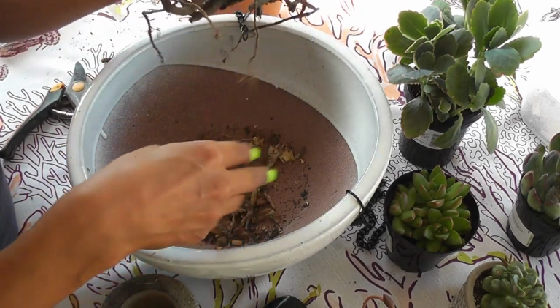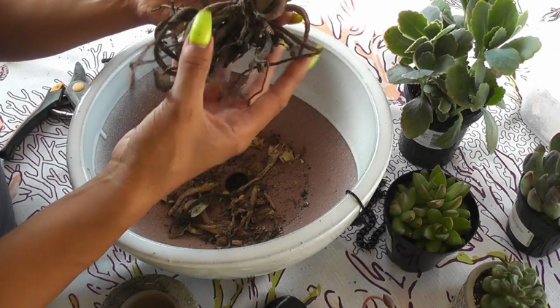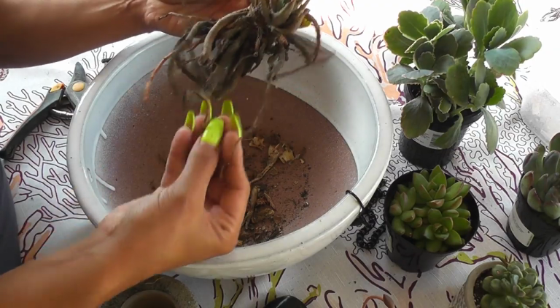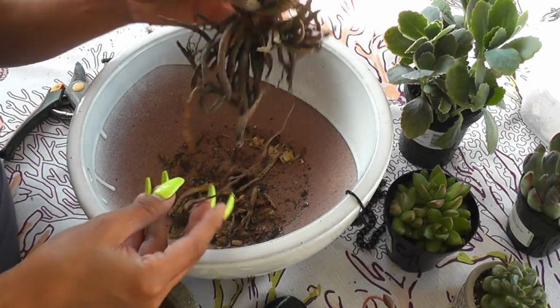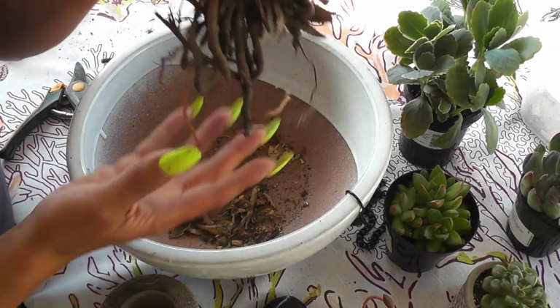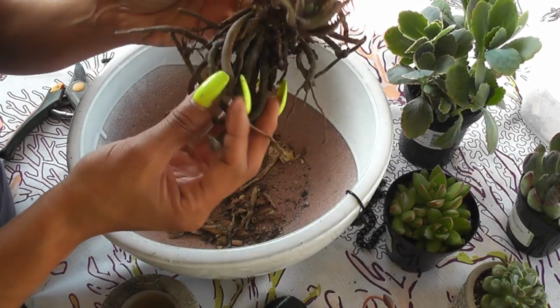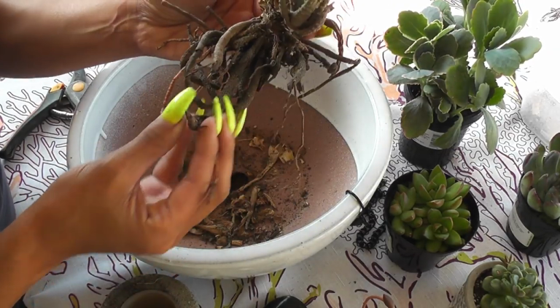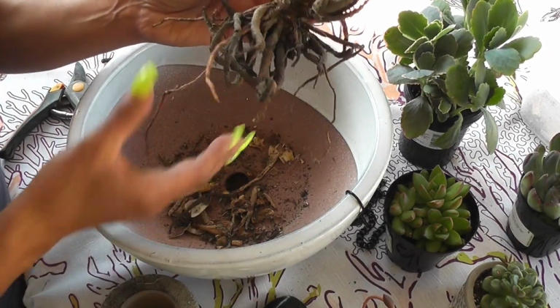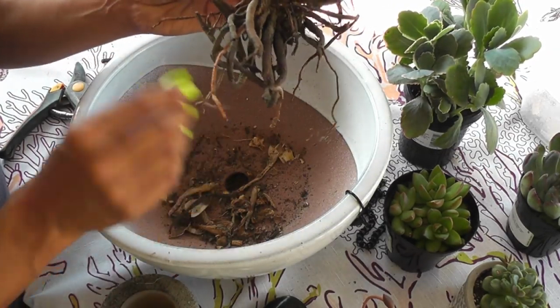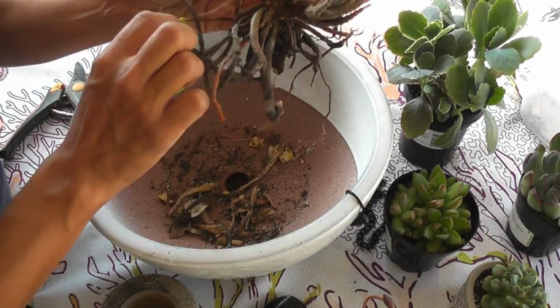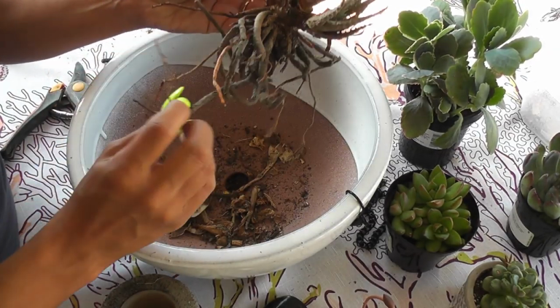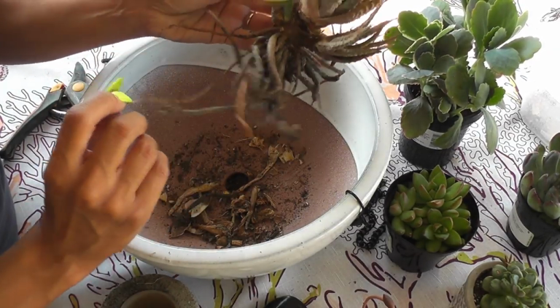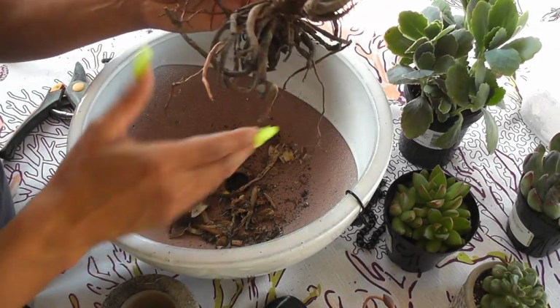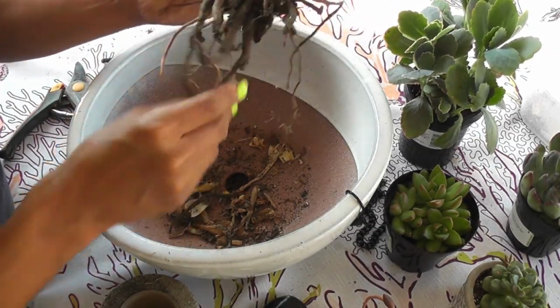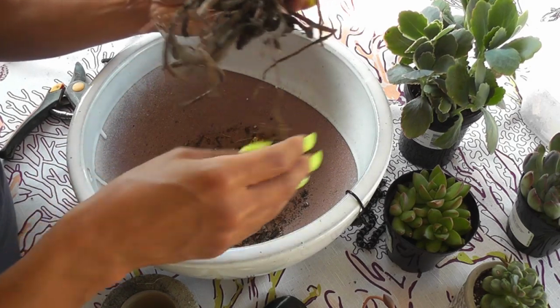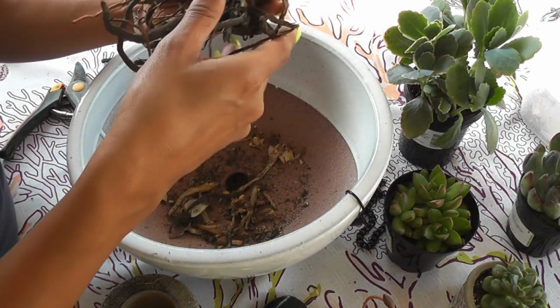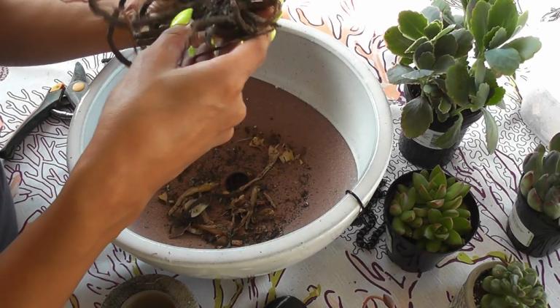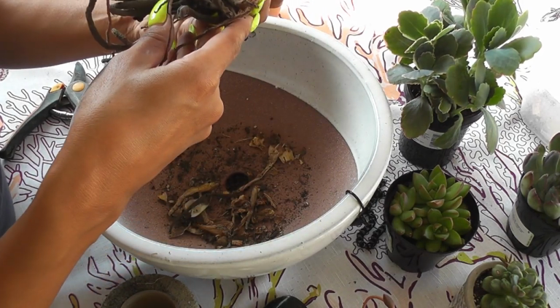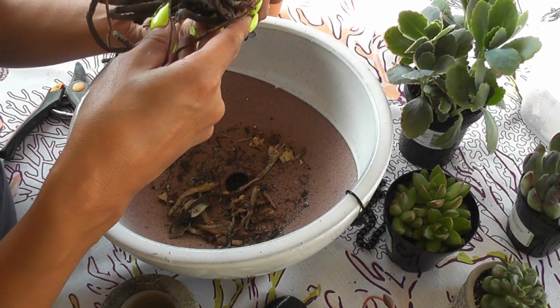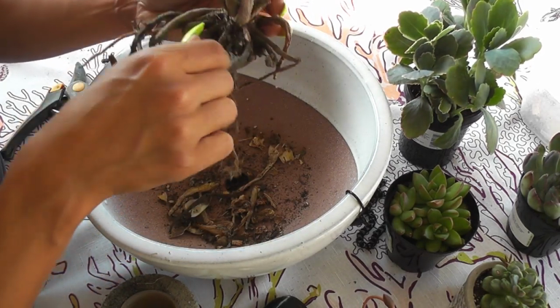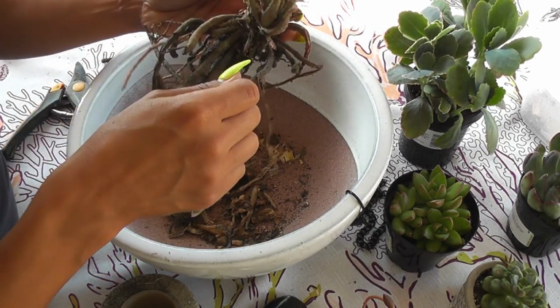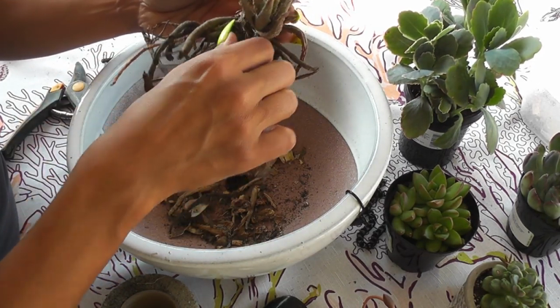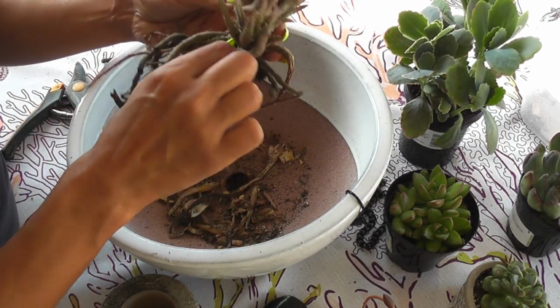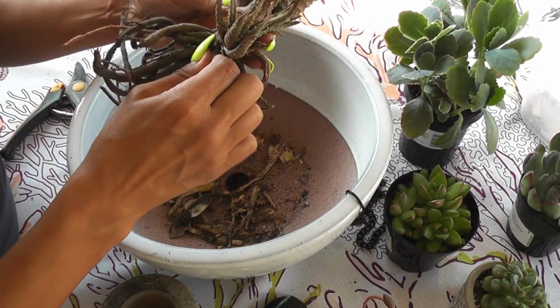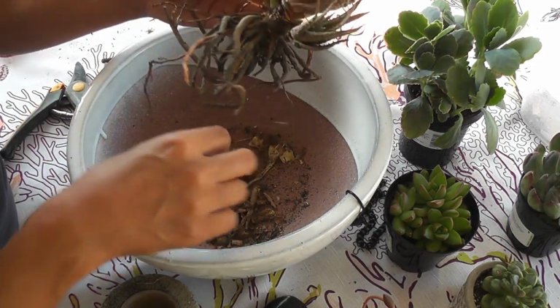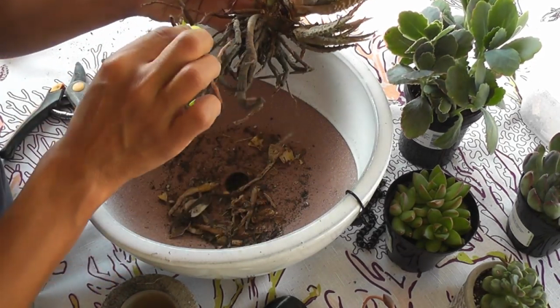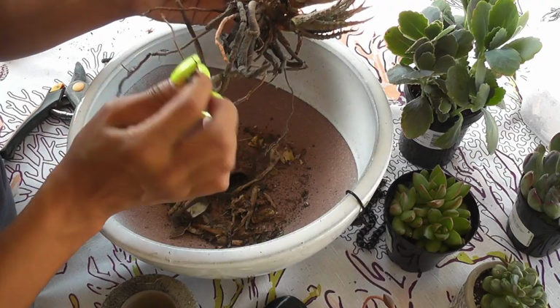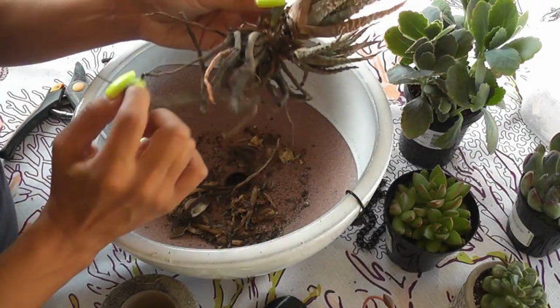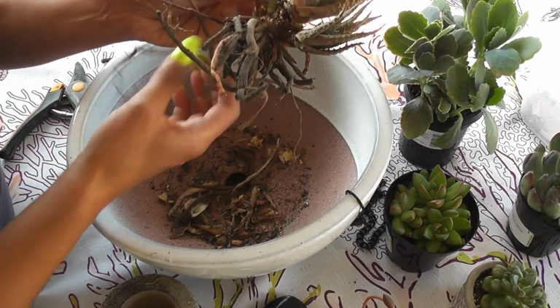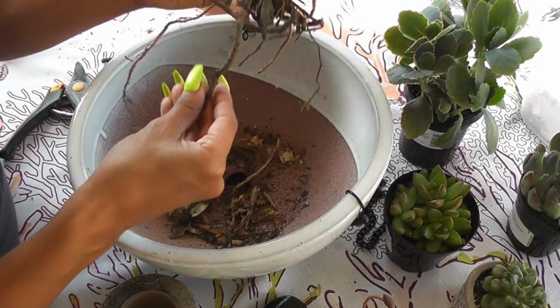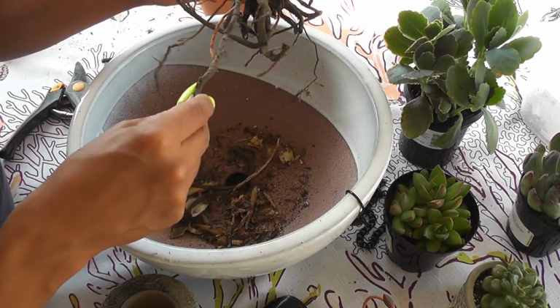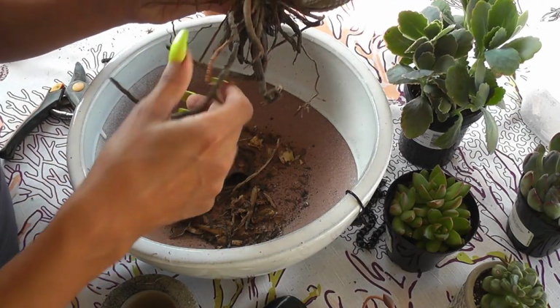You can see how the roots are — look at just how big these roots are. They were getting pretty deep, growing real deep.